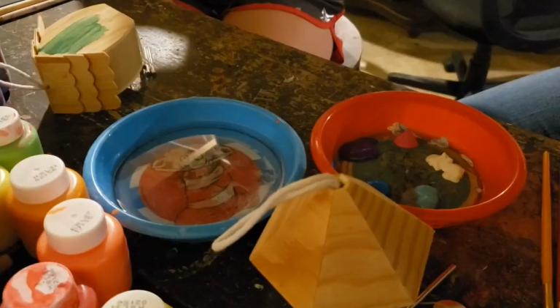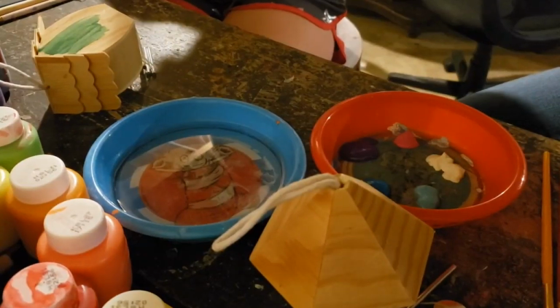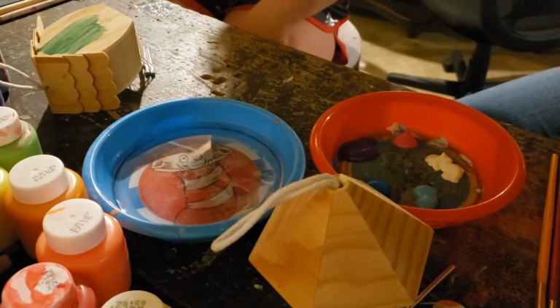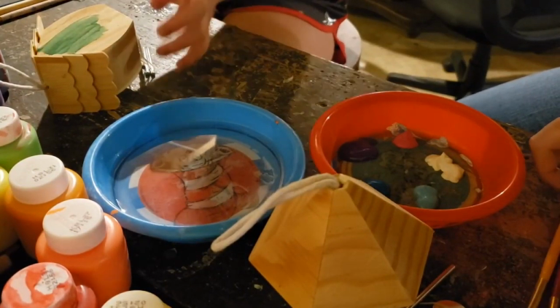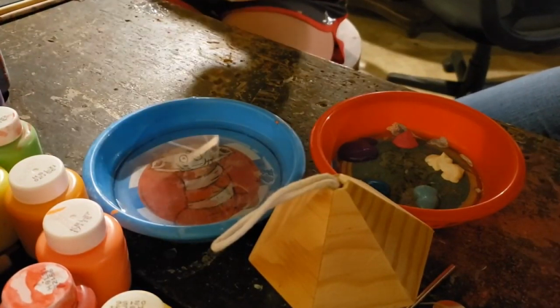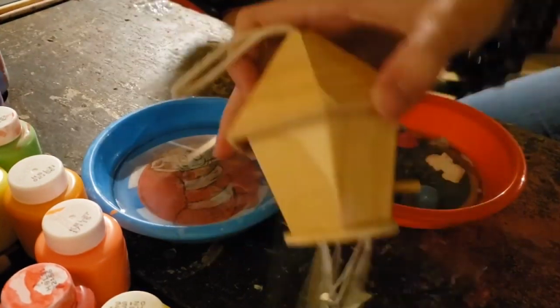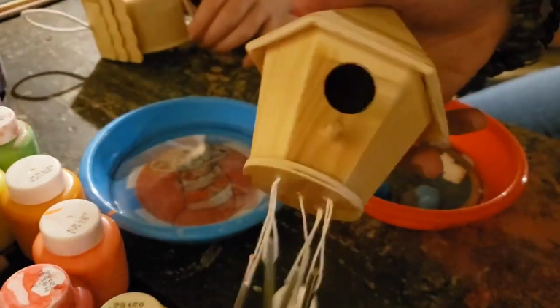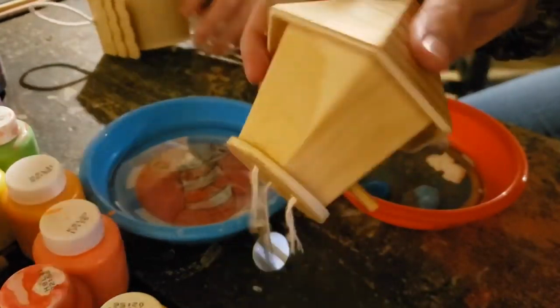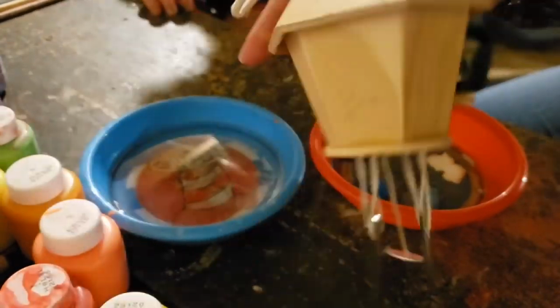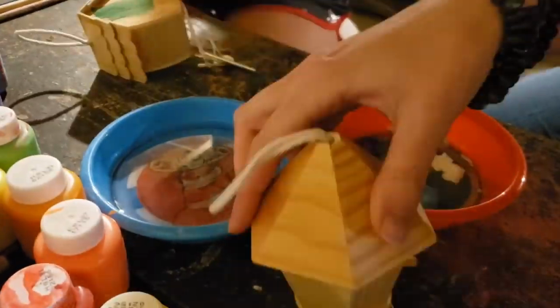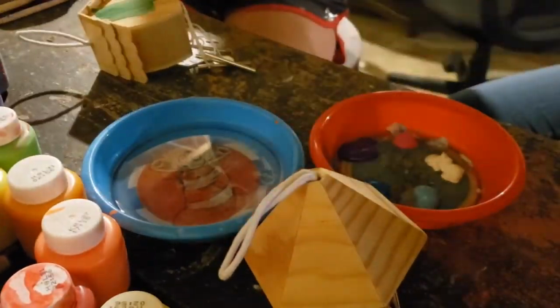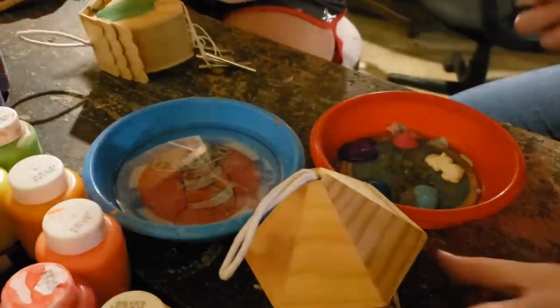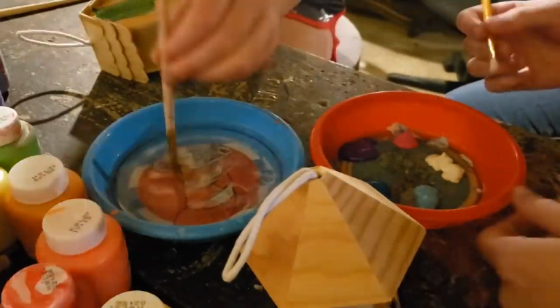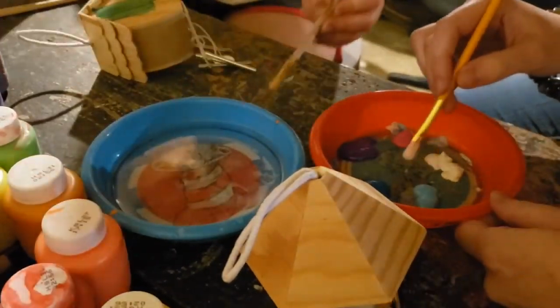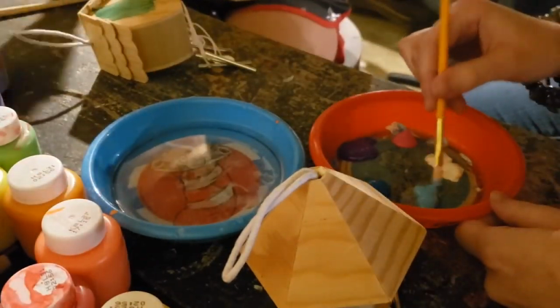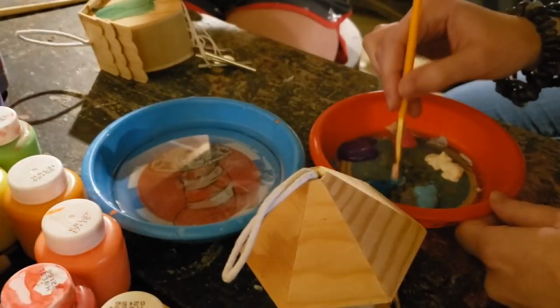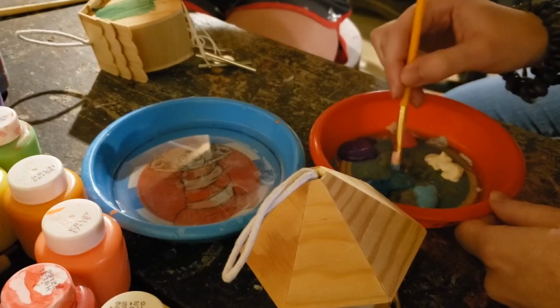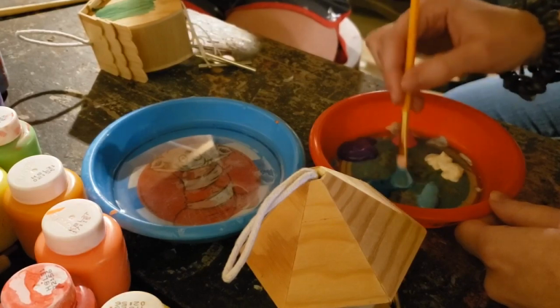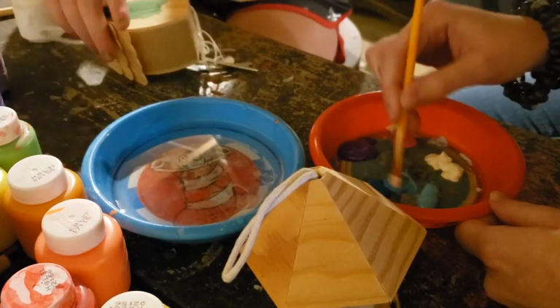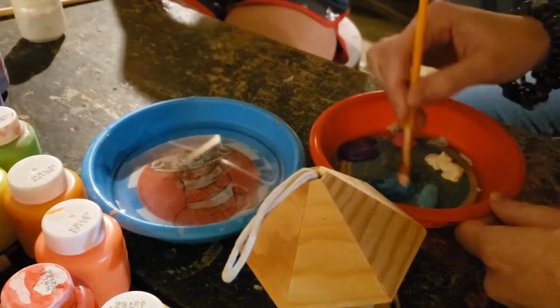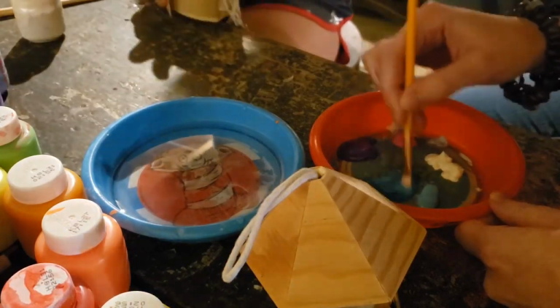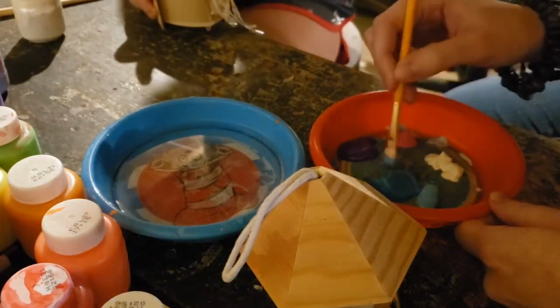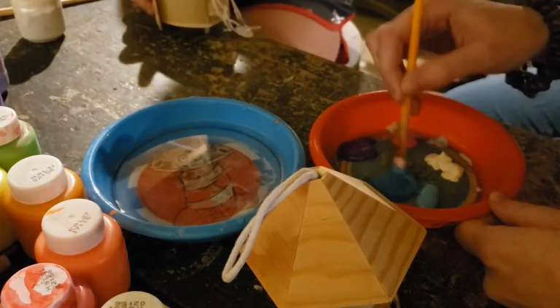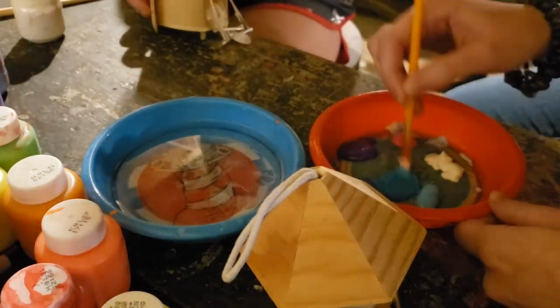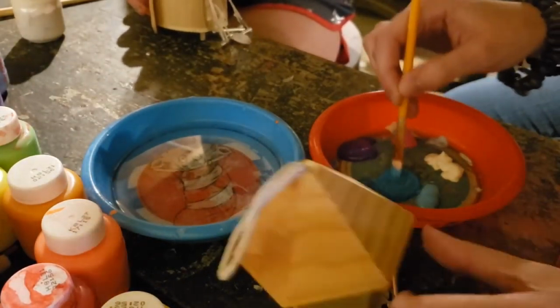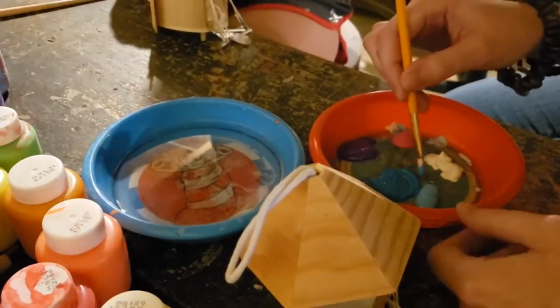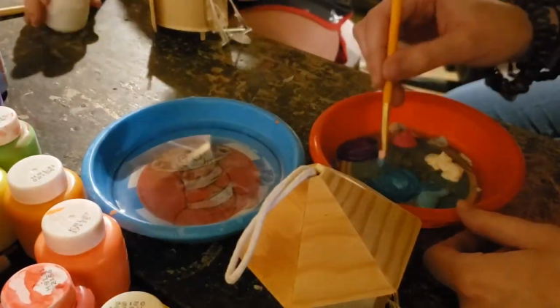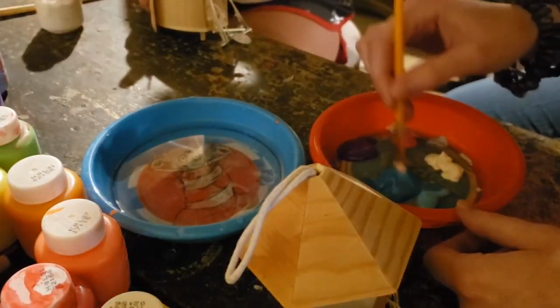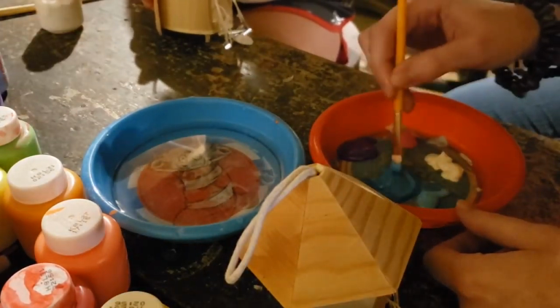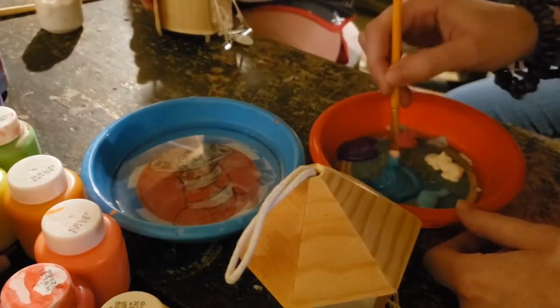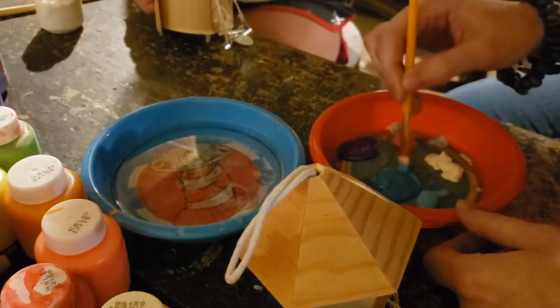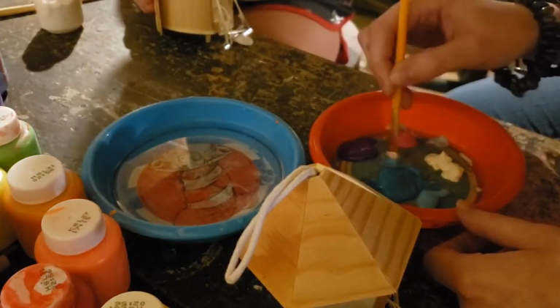Hi guys! So today we're just painting wood chime birdhouses.